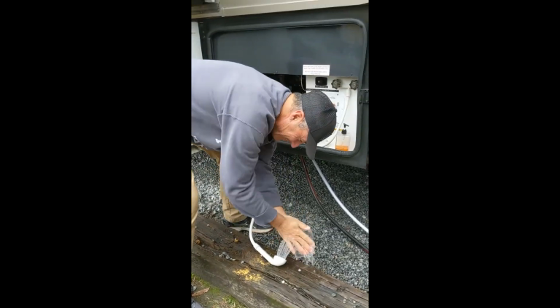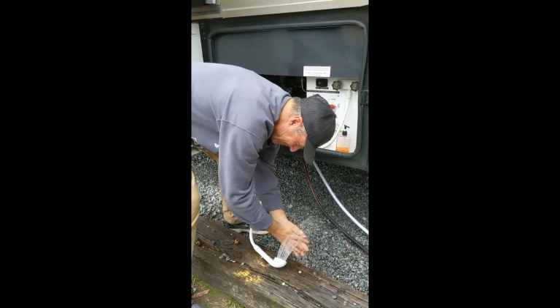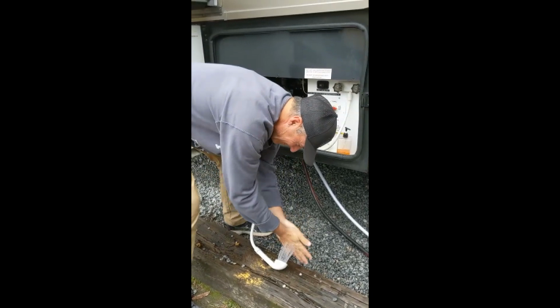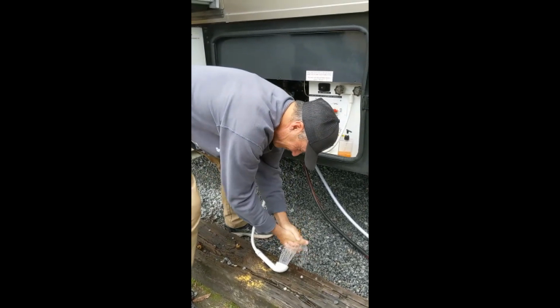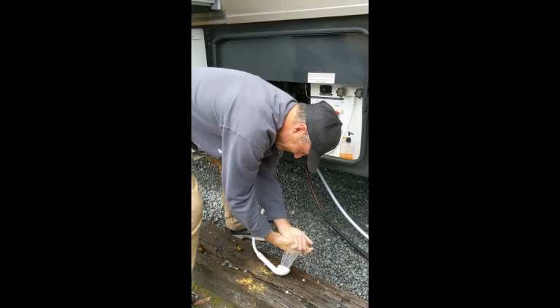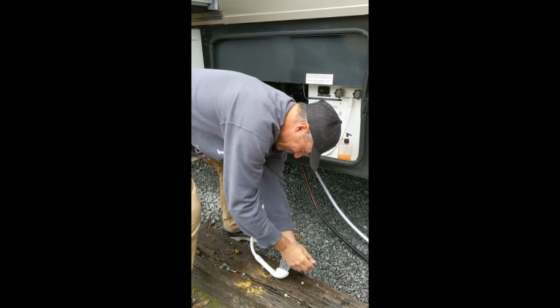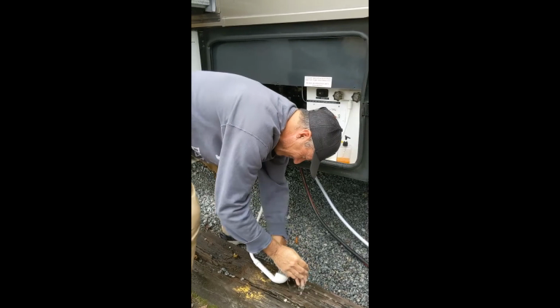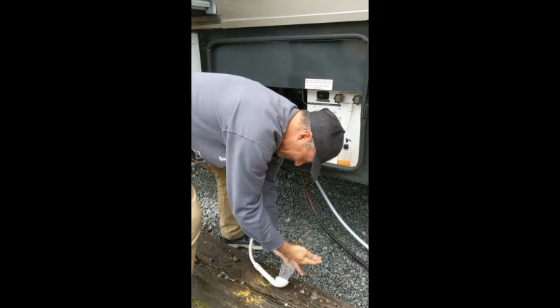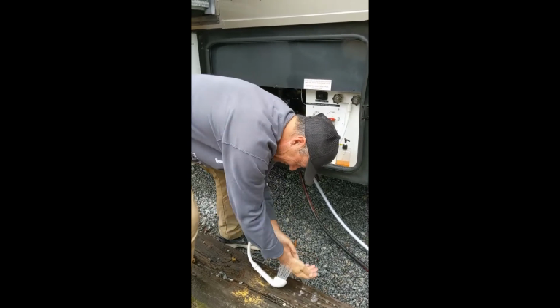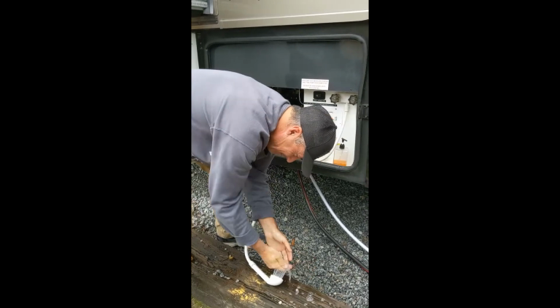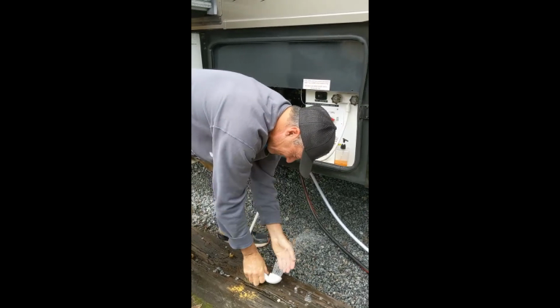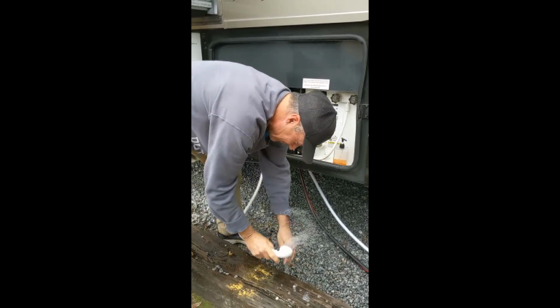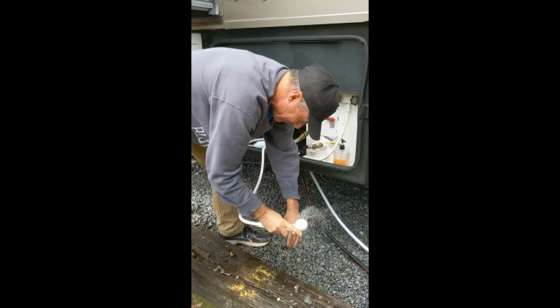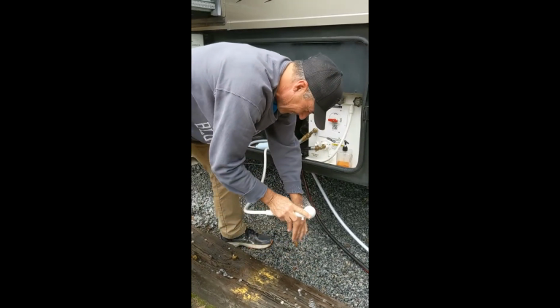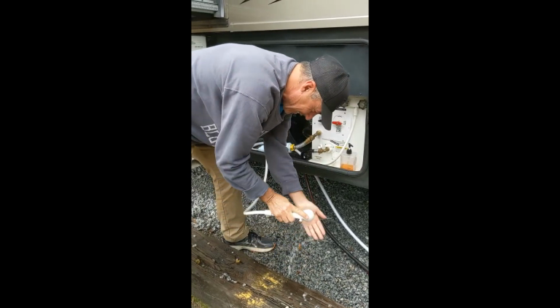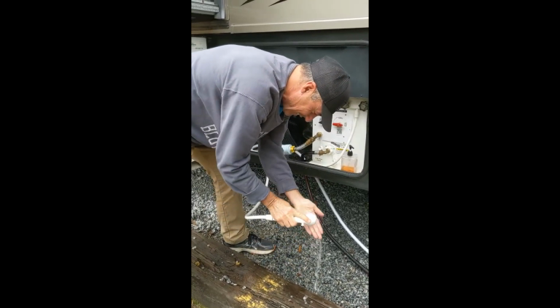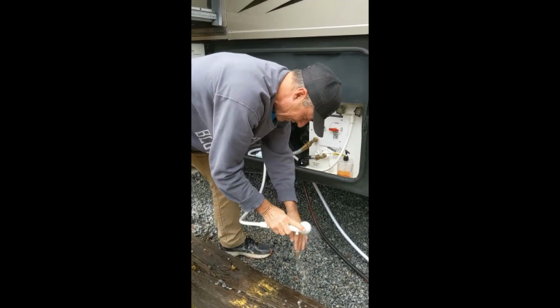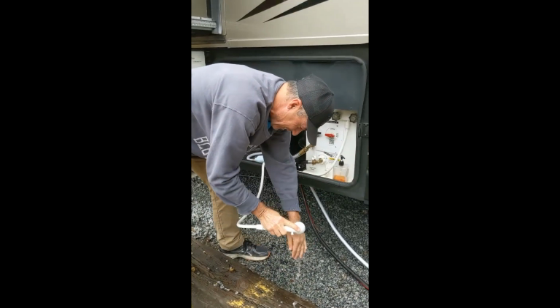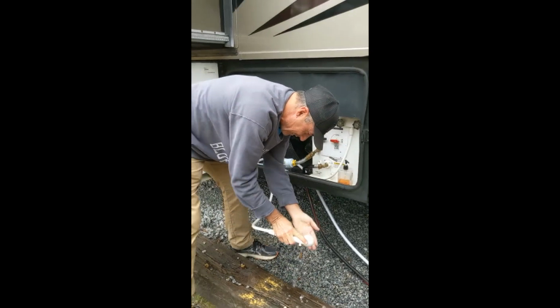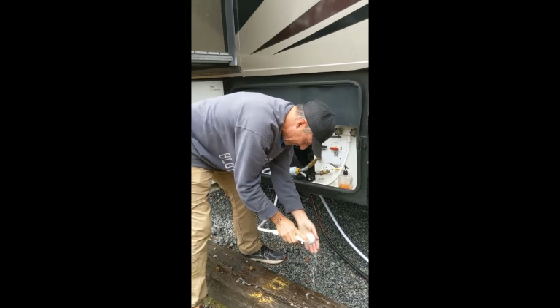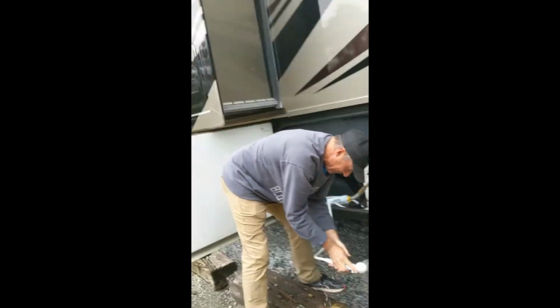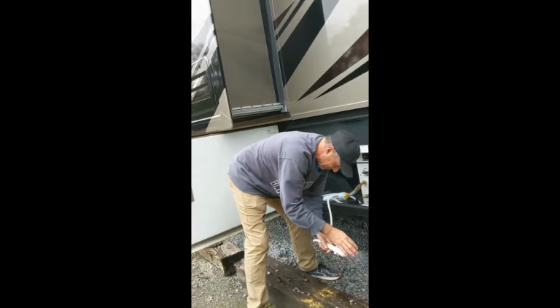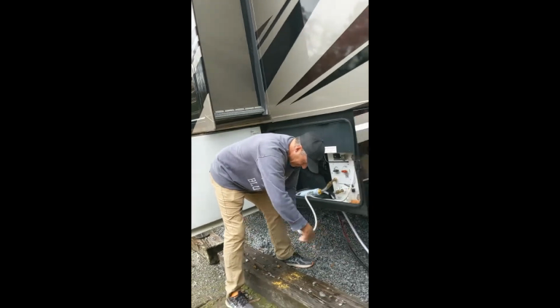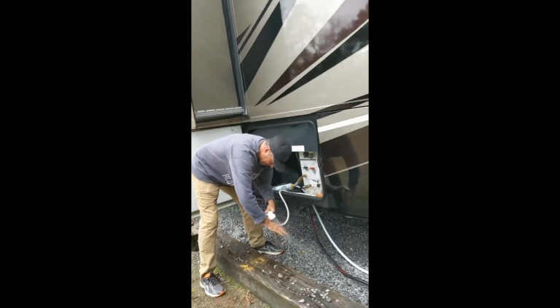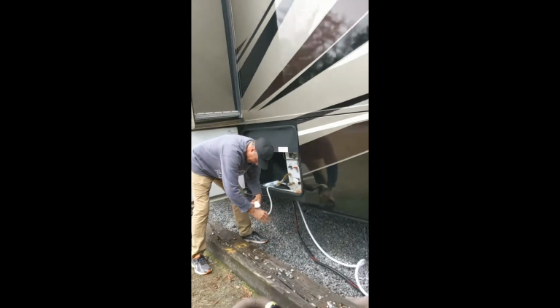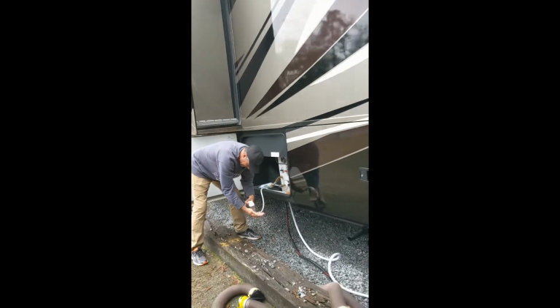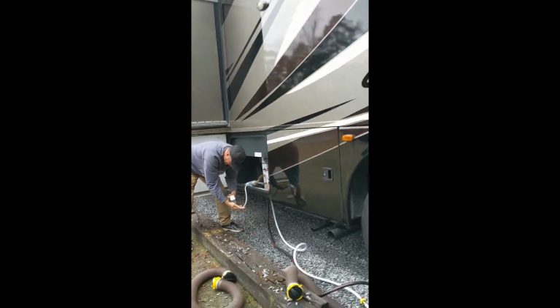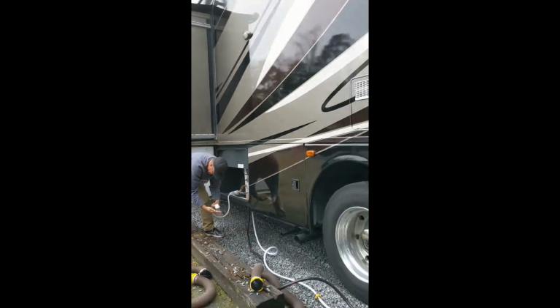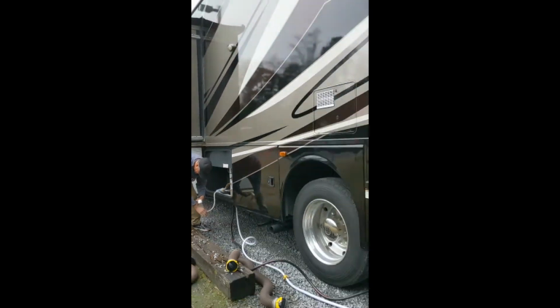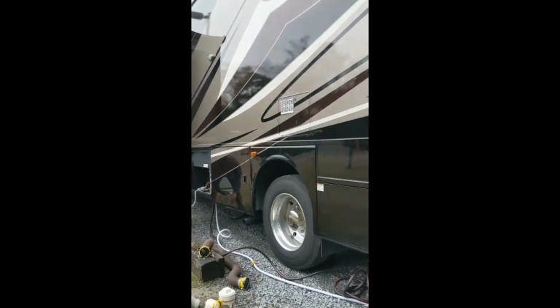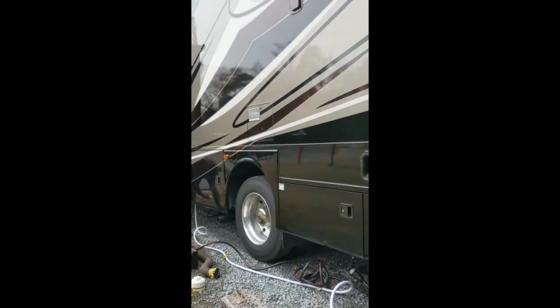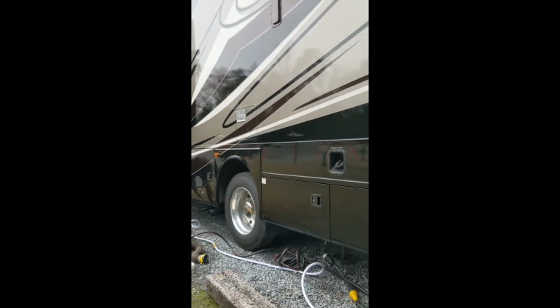Next, we're going to get ready for boondocking by filling our freshwater tank. You want to make sure that you have zero pressure in the line.